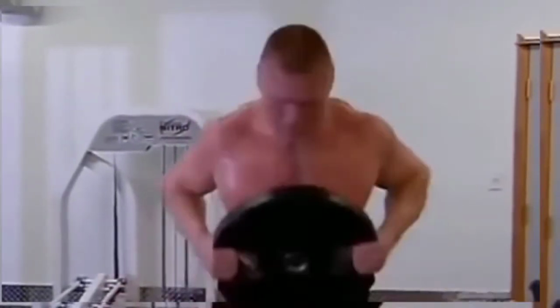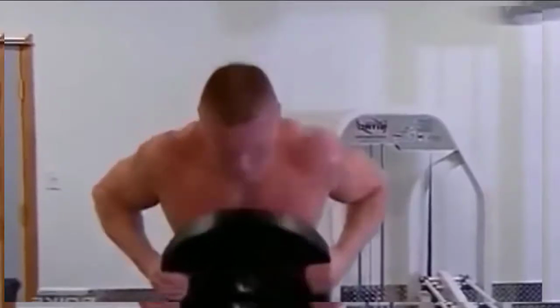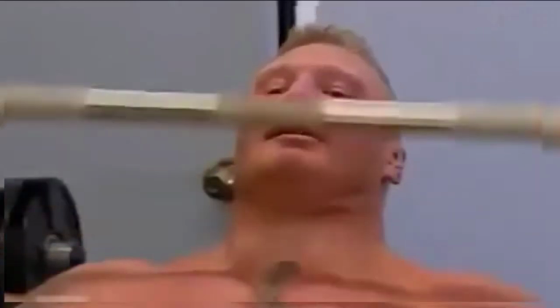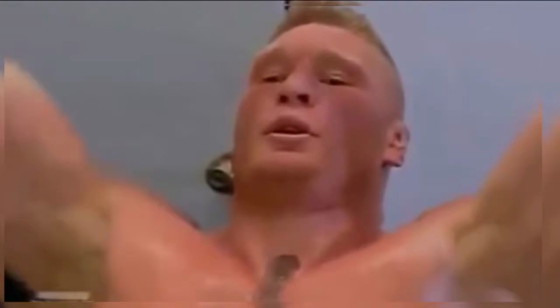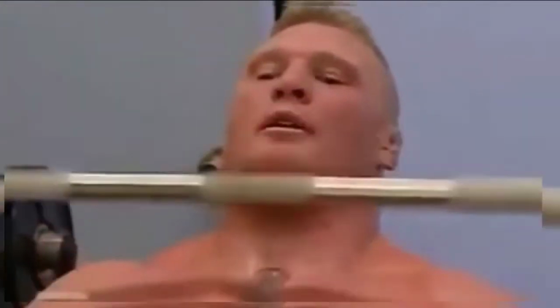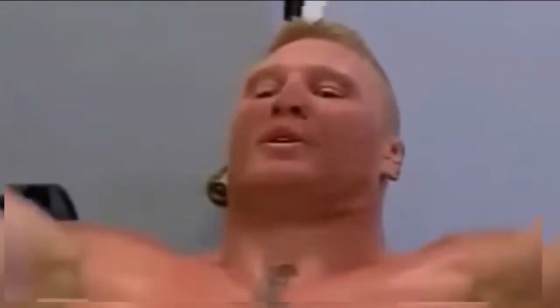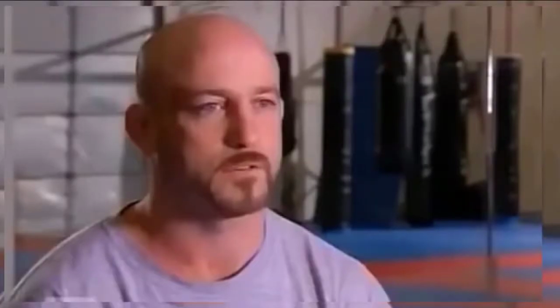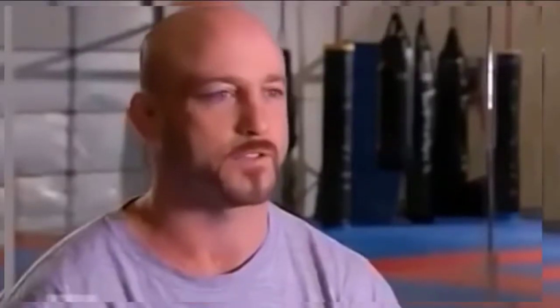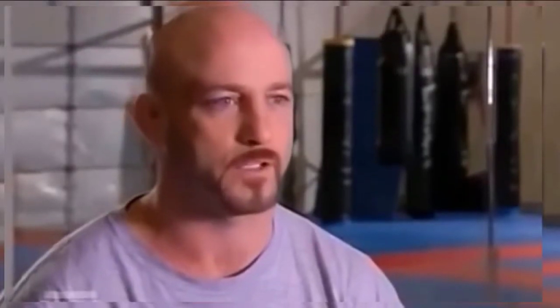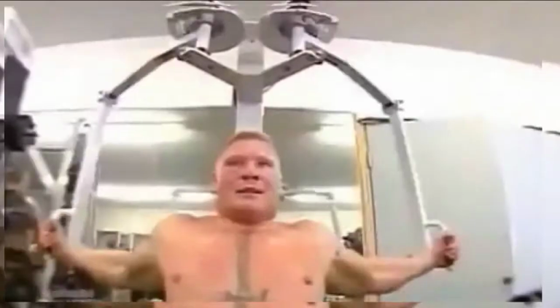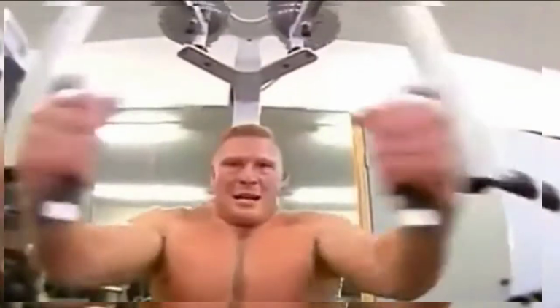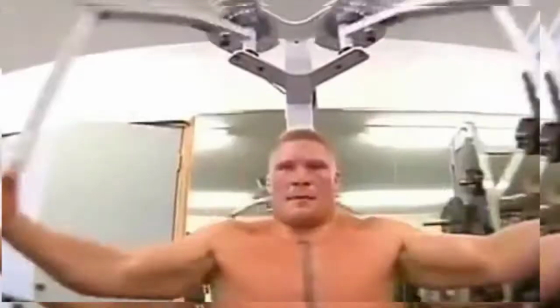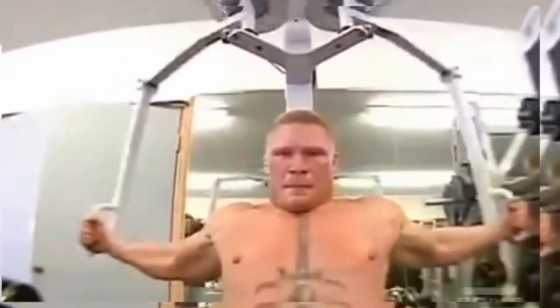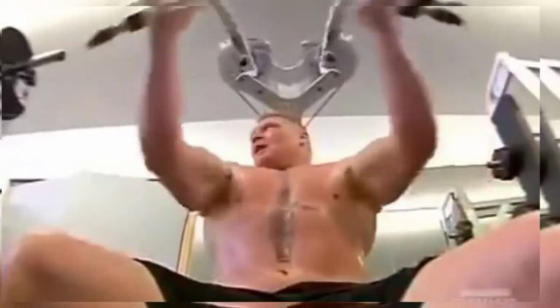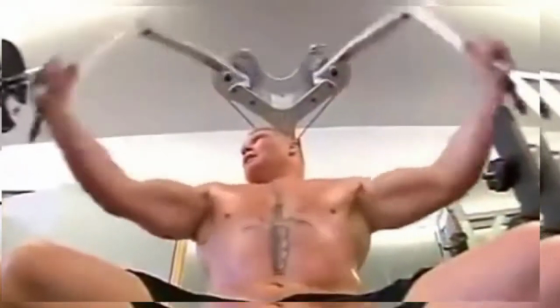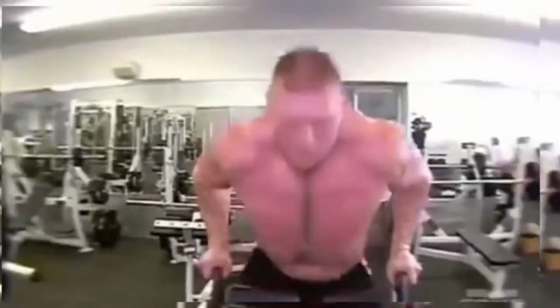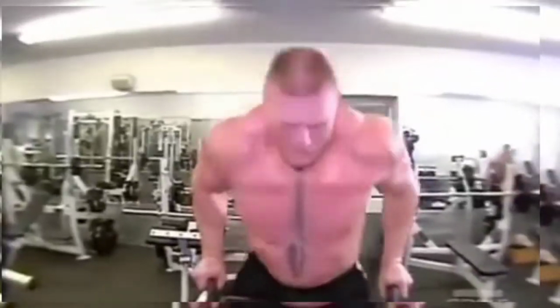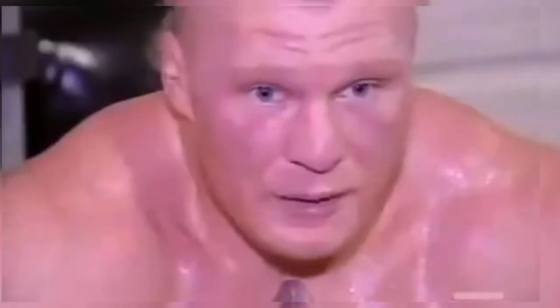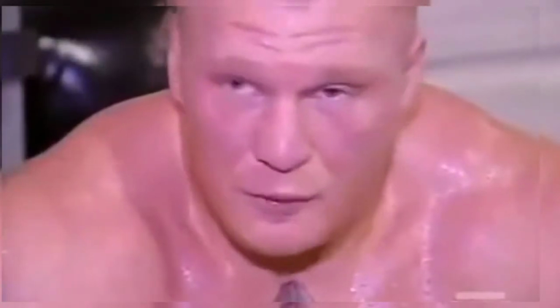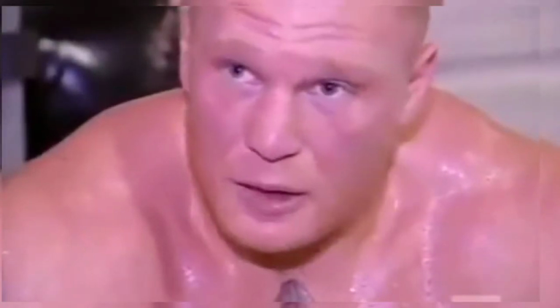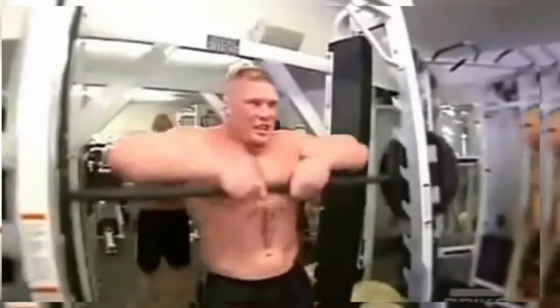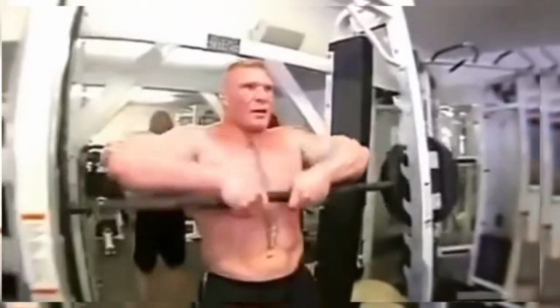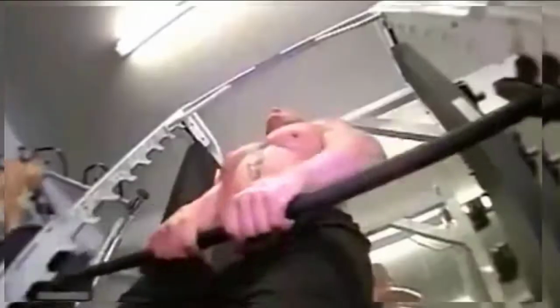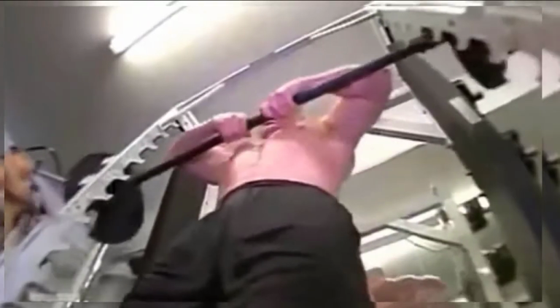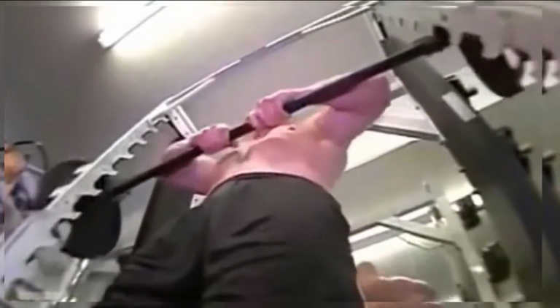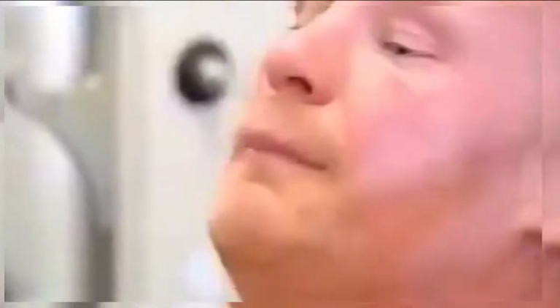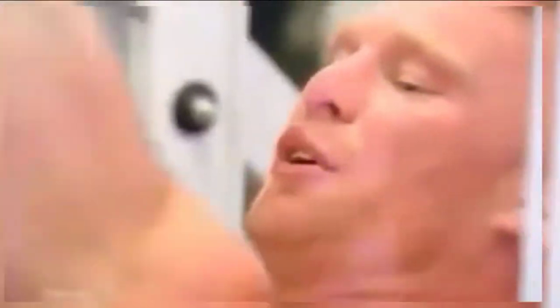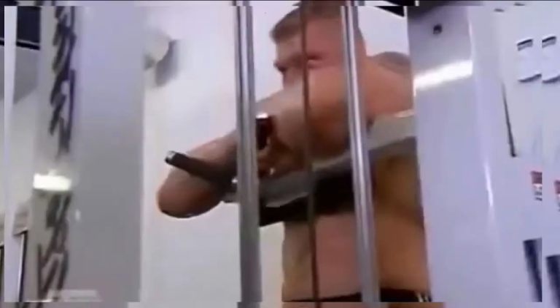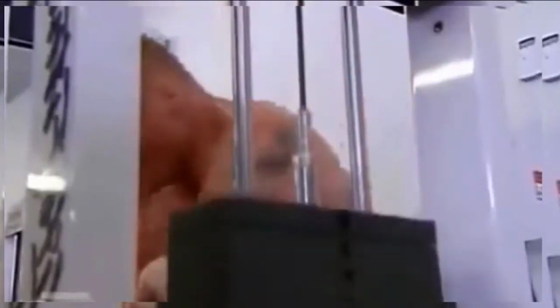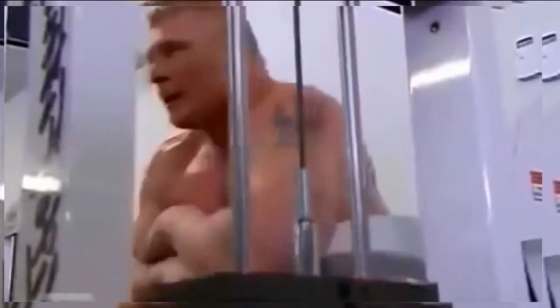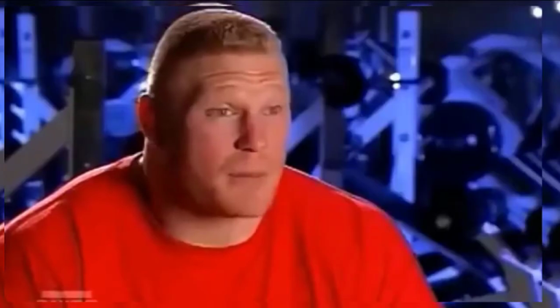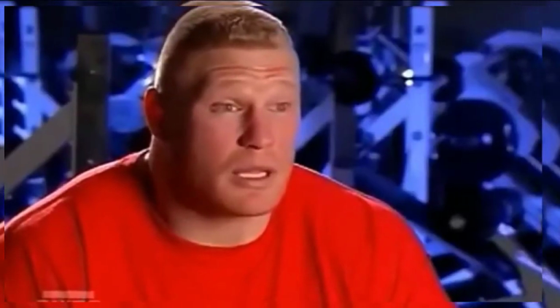Even though Brock weighs 265 pounds, he's got the strength of a man that weighs 400 pounds. That lift is more of a mental lift for me. This is what I've been doing my whole life — working out and training — so that's a wrap for the week.